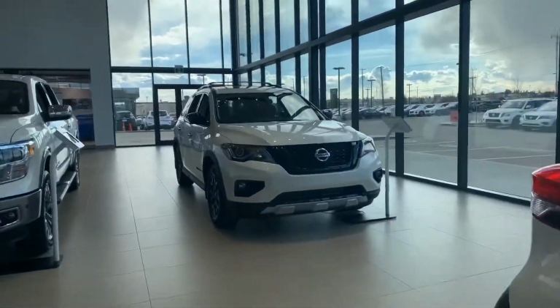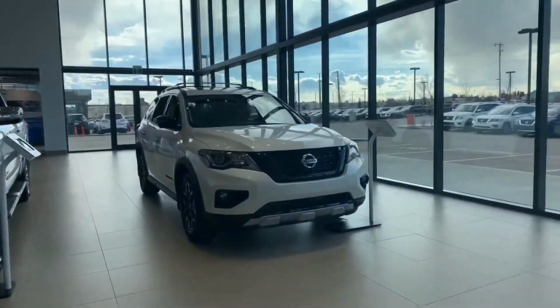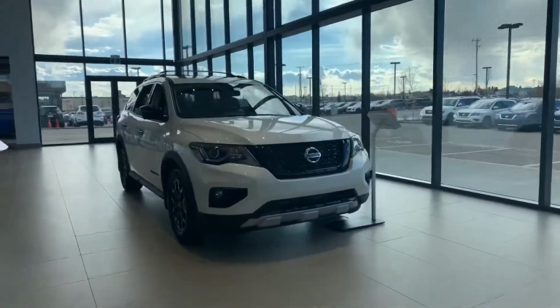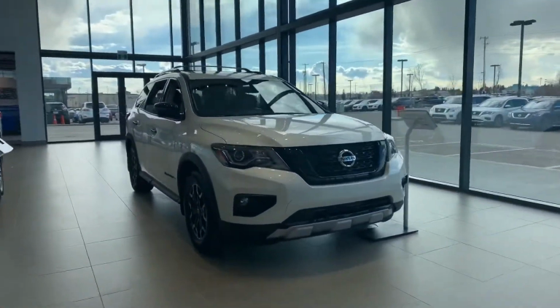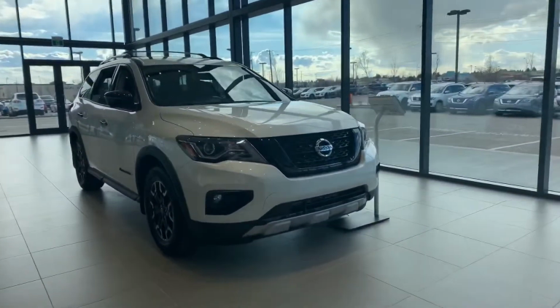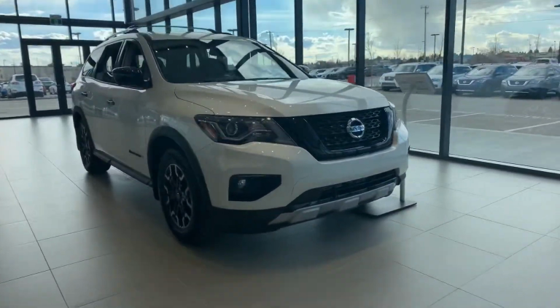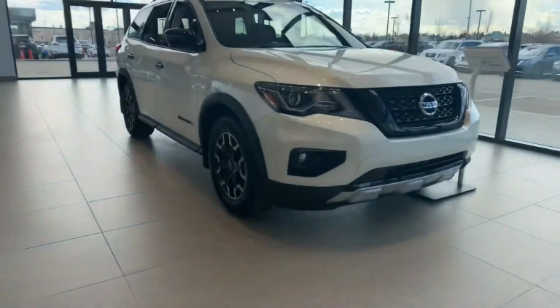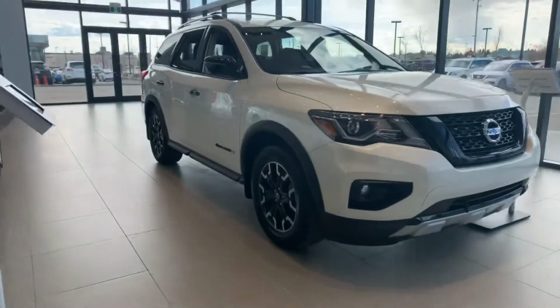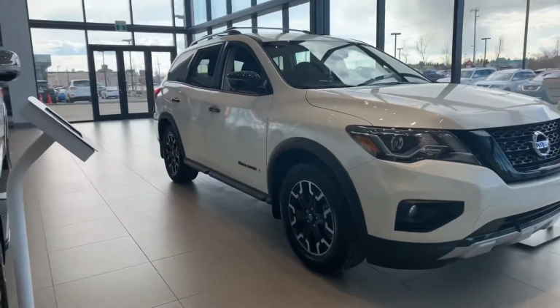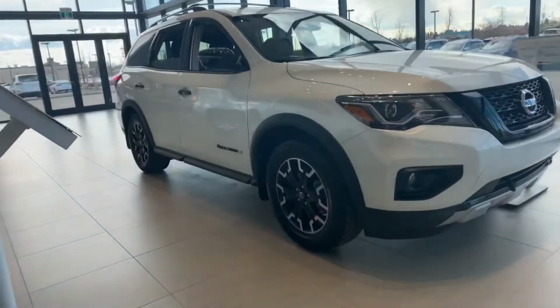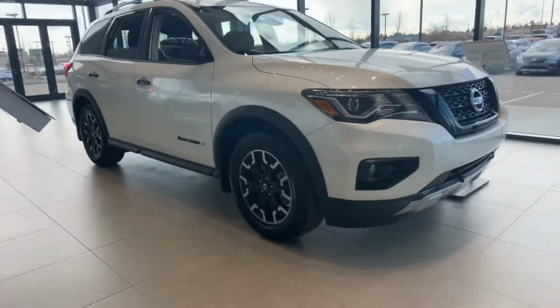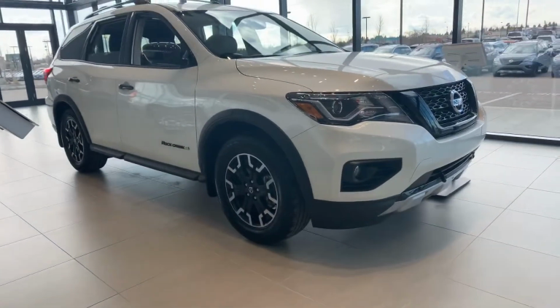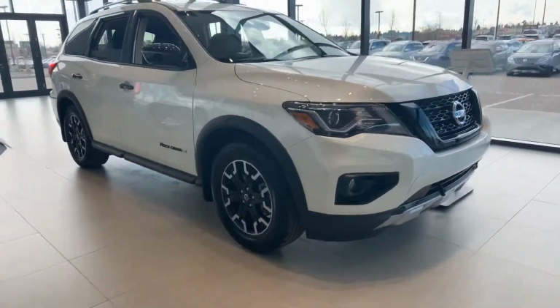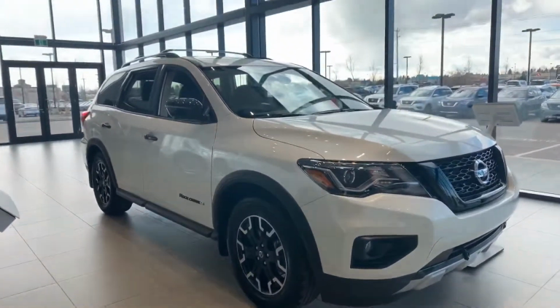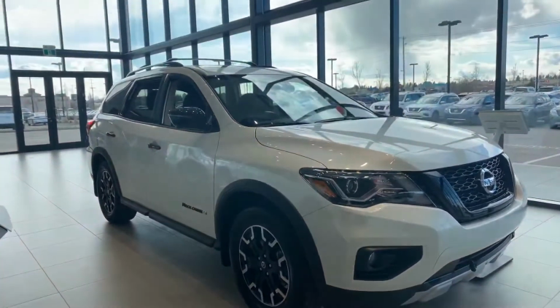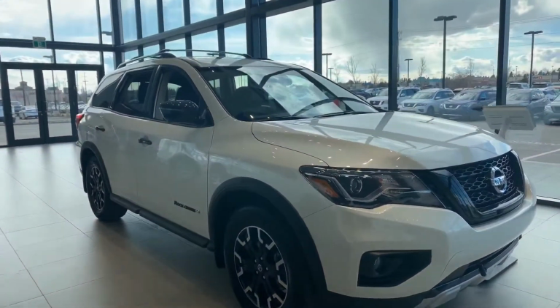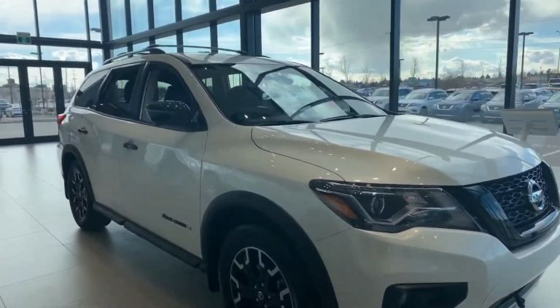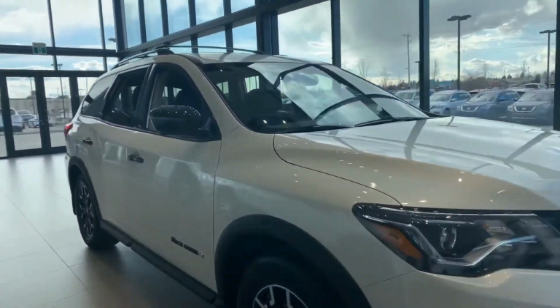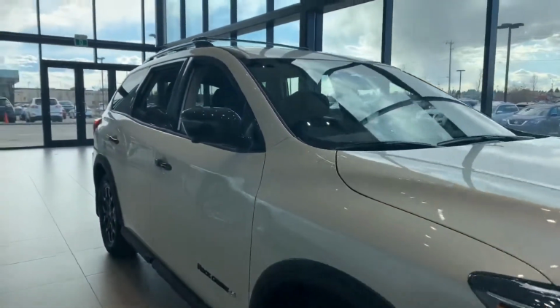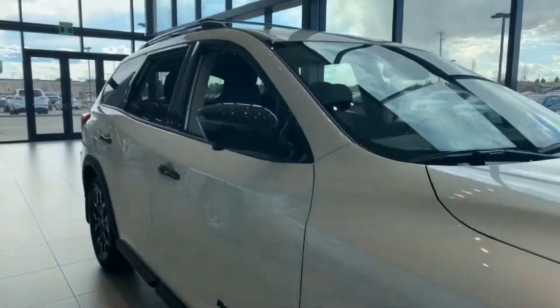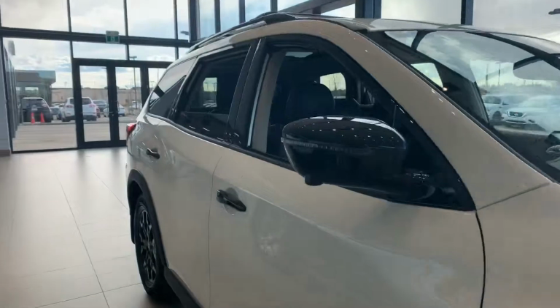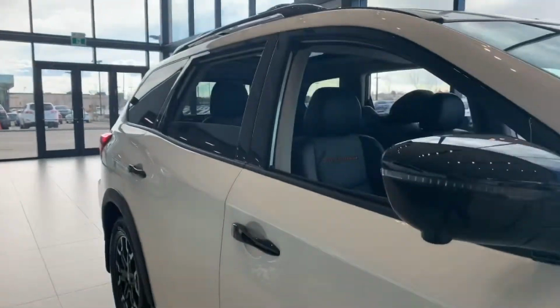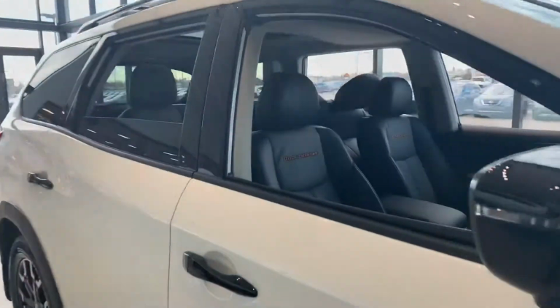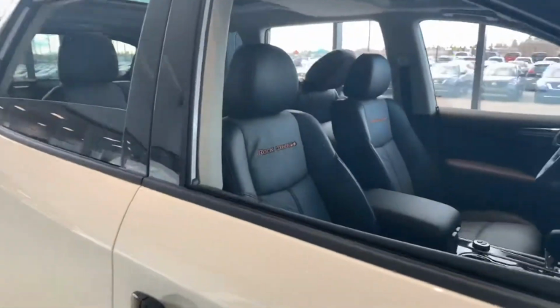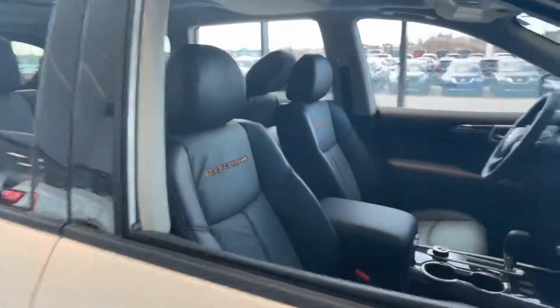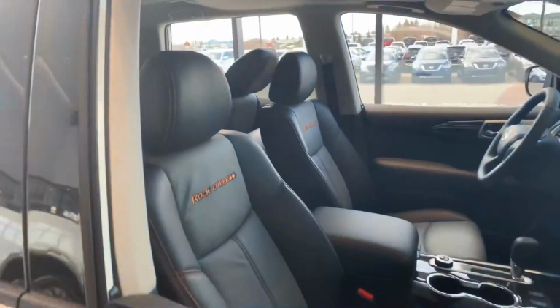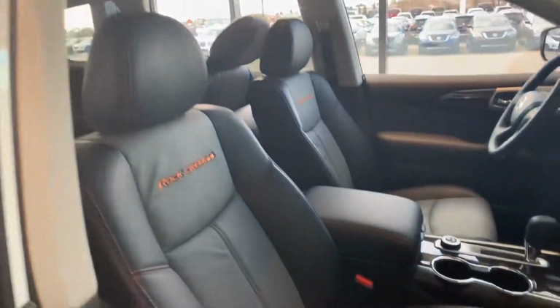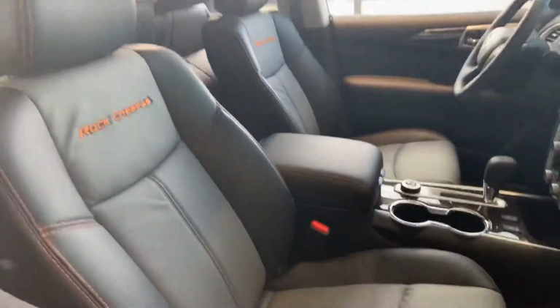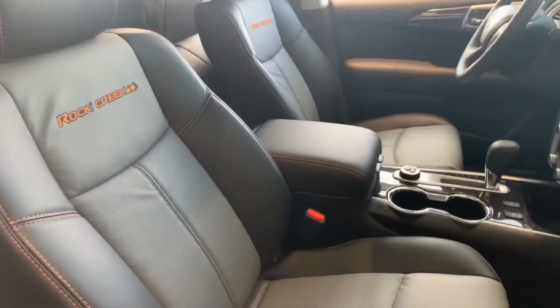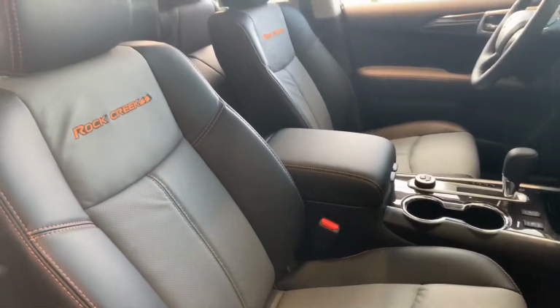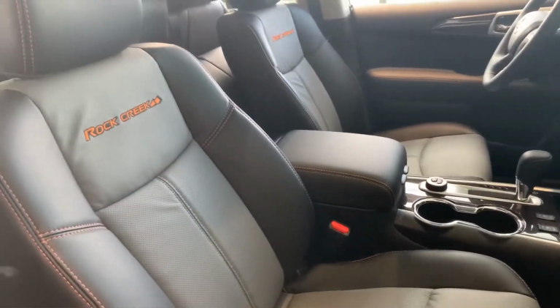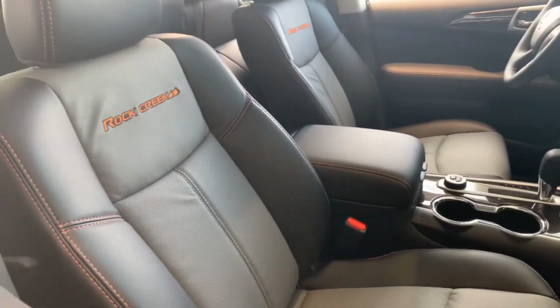You've got the Rock Creek Pathfinder, giving you the black badging all around, special alloy wheels that come with this unit. On top of that, it's got its own two-tone leather interior with the badging and special orange stitching.